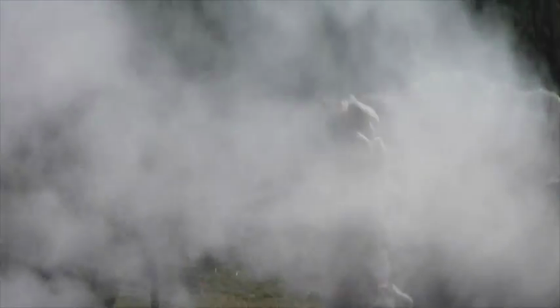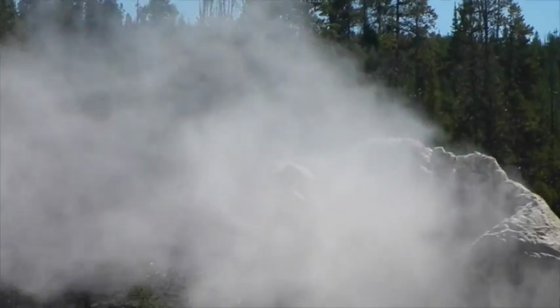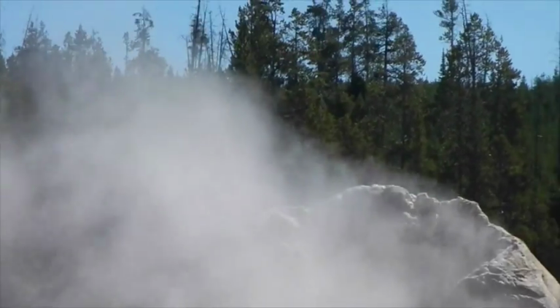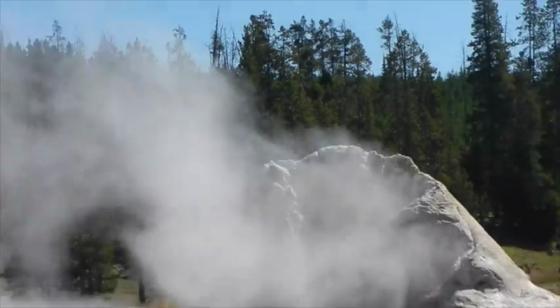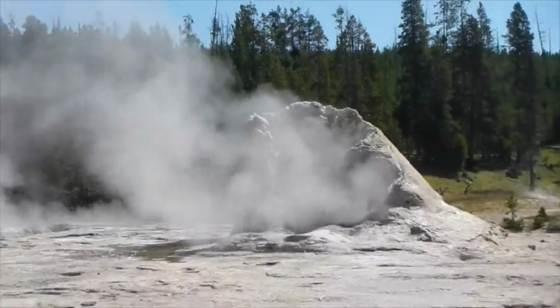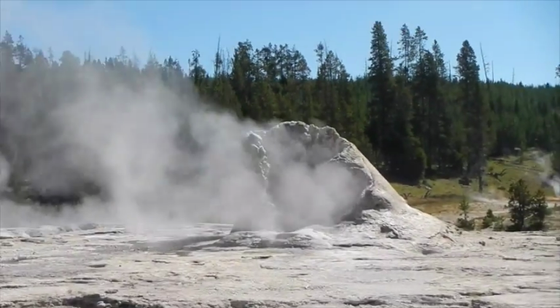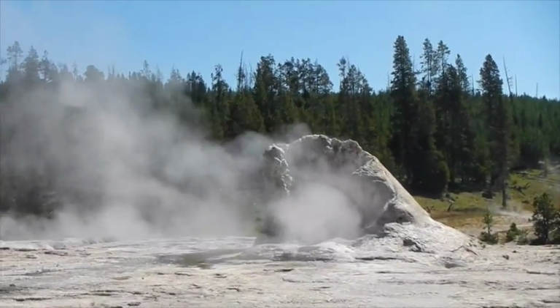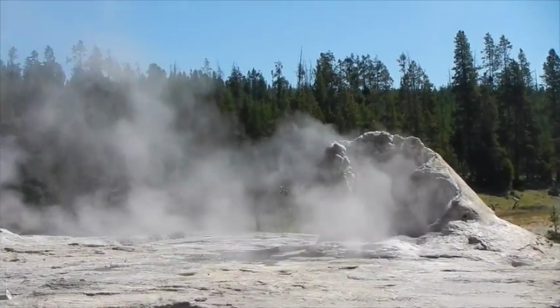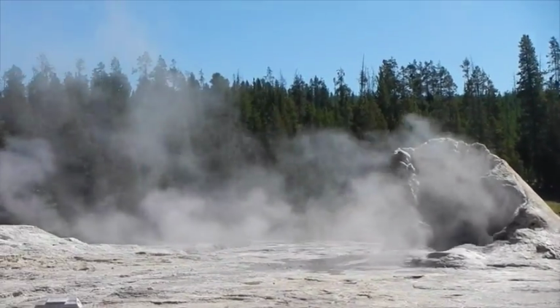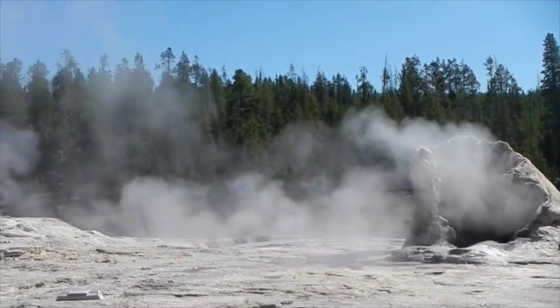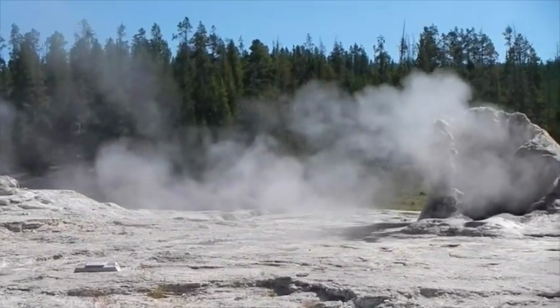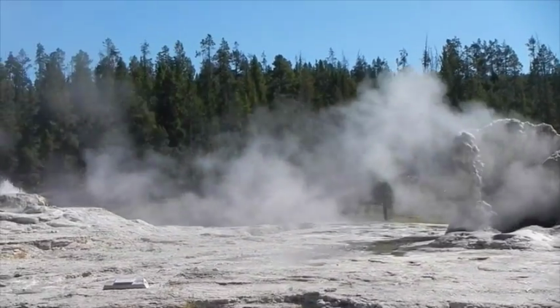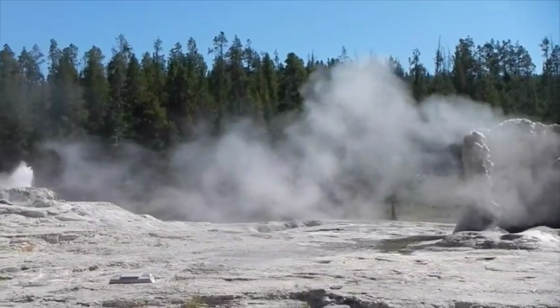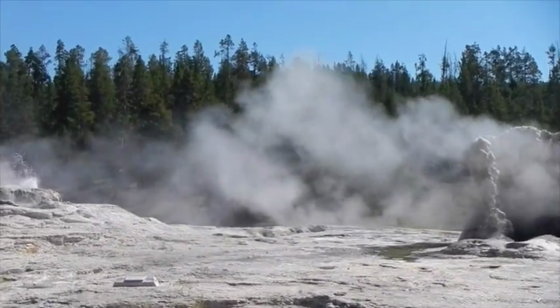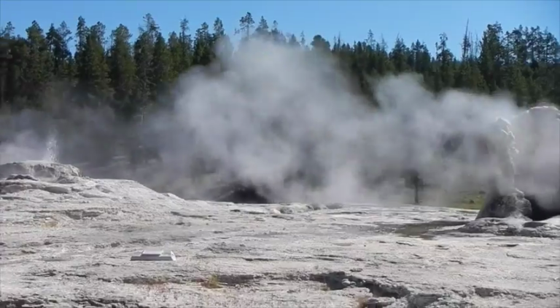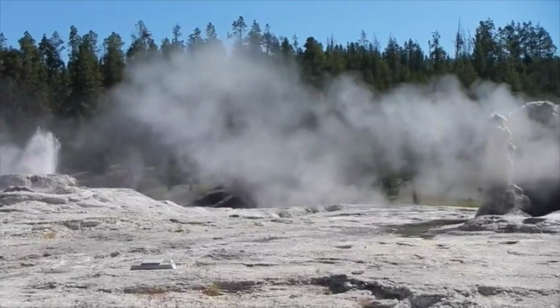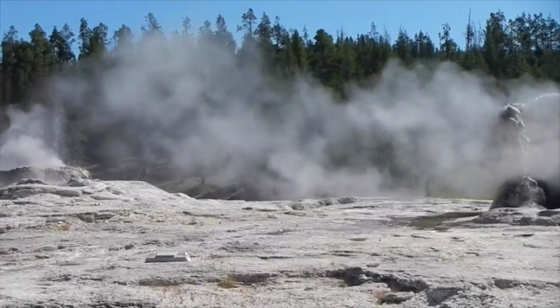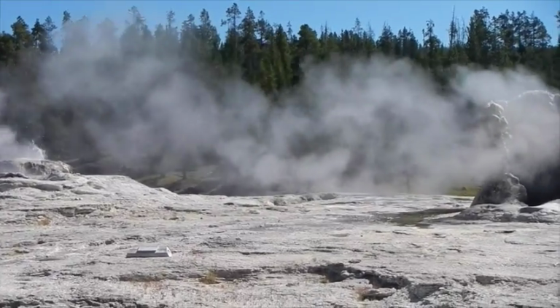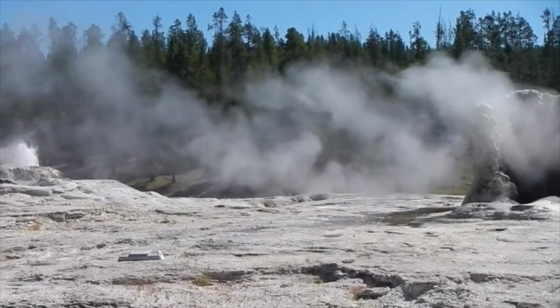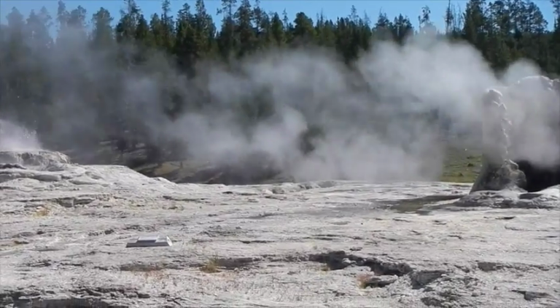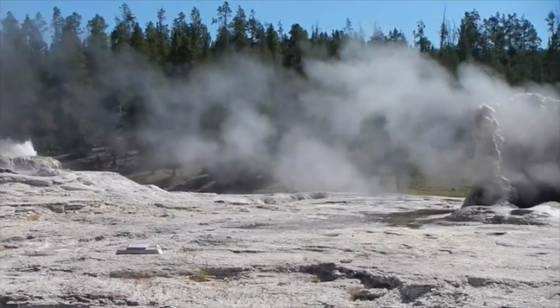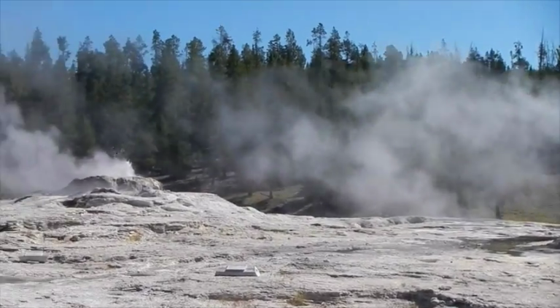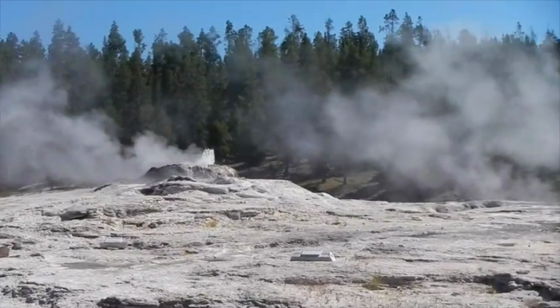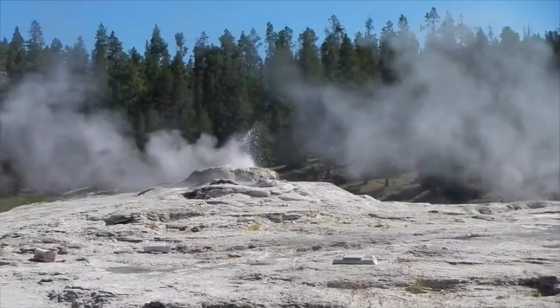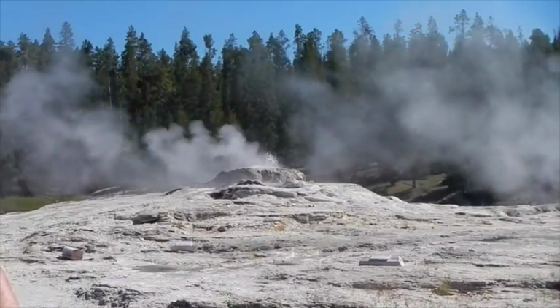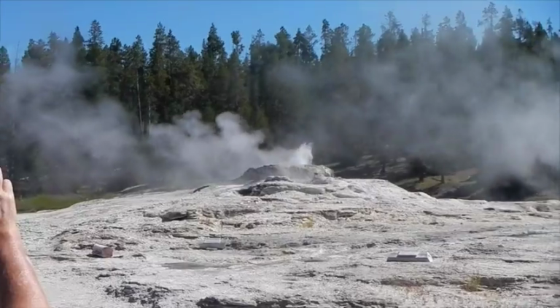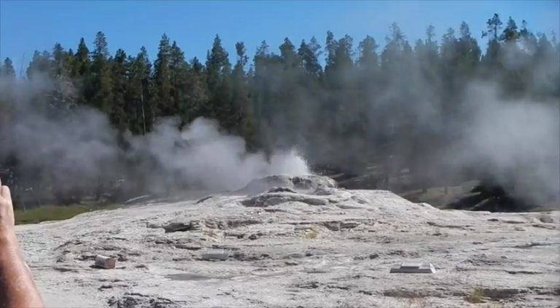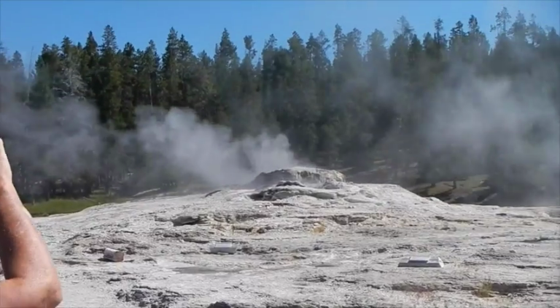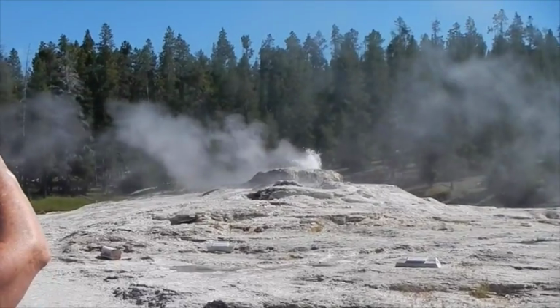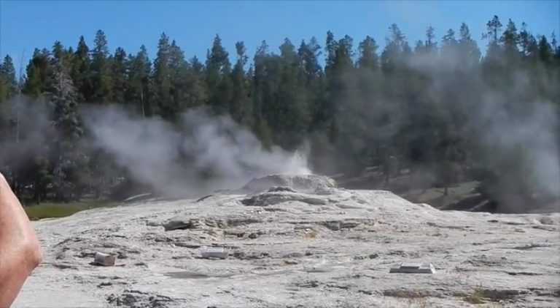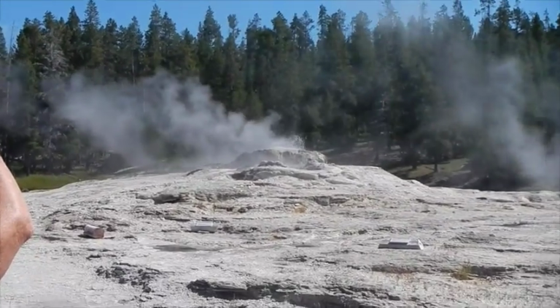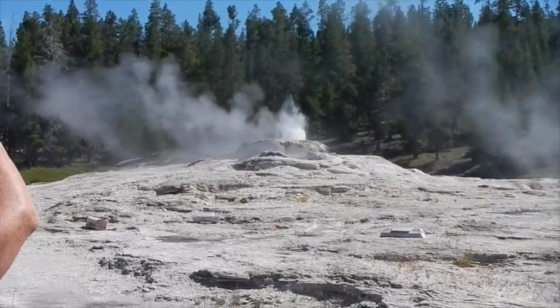This is Giant Geyser. There's a little one in the back called Mastiff Geyser. And then this one over here is Catfish Geyser.